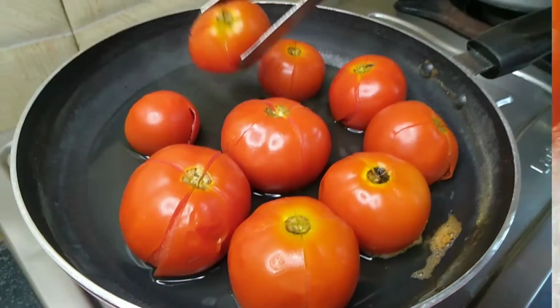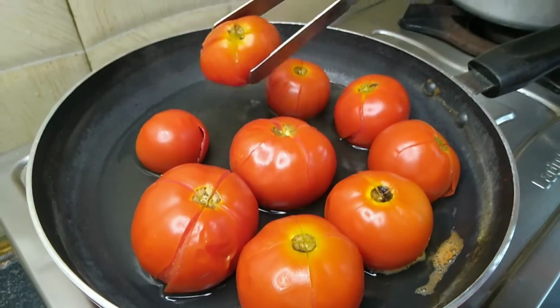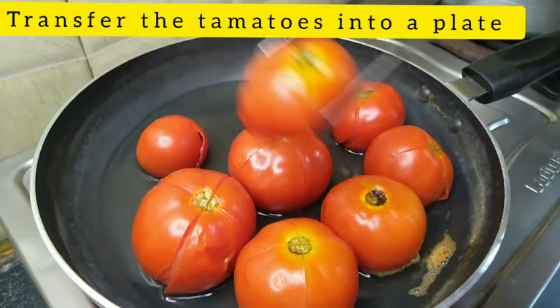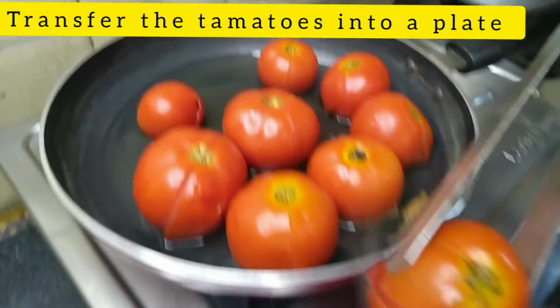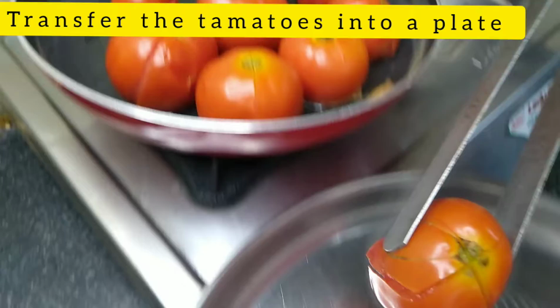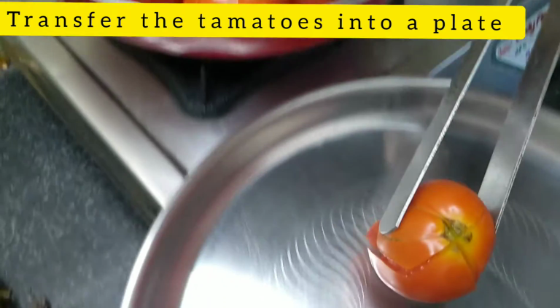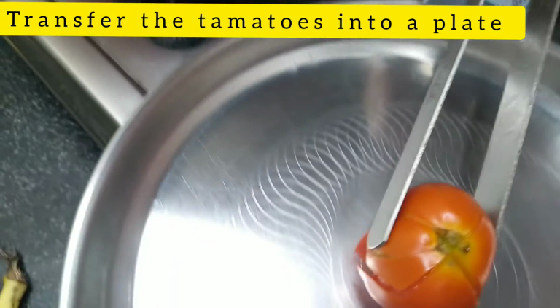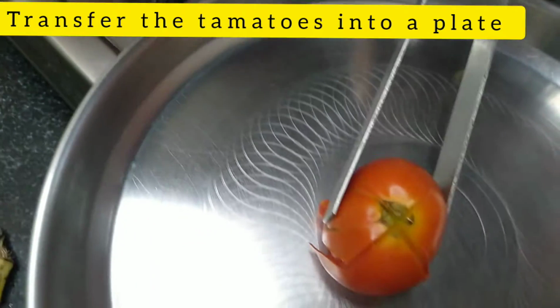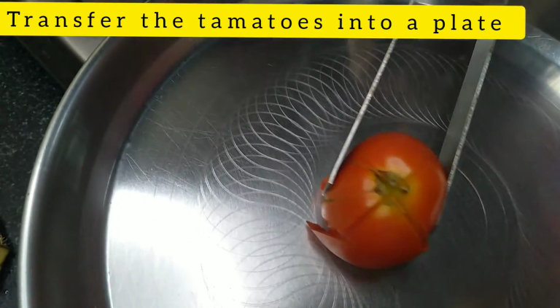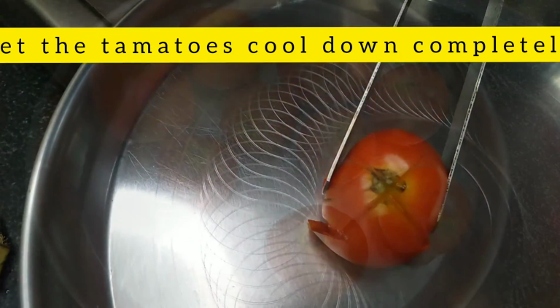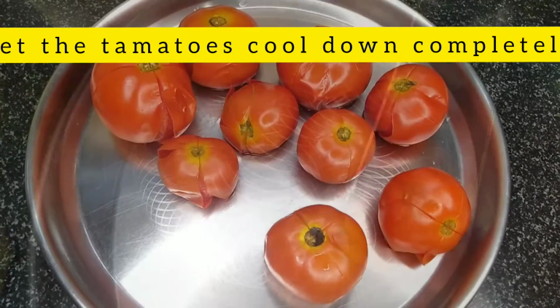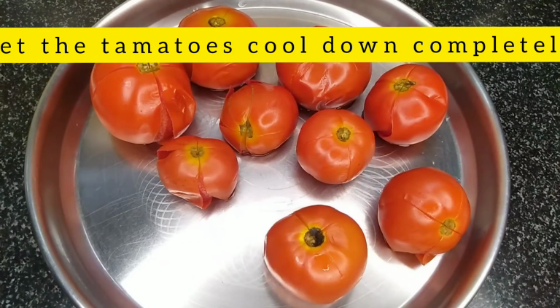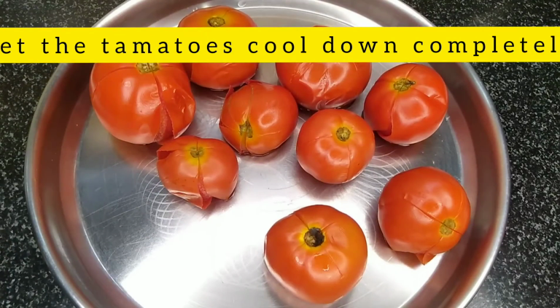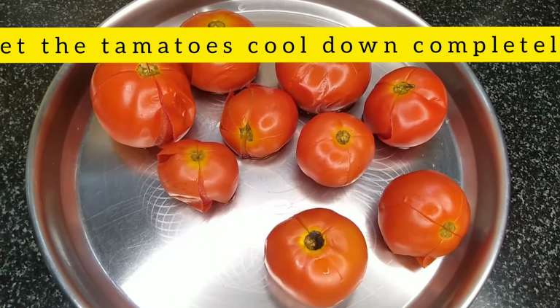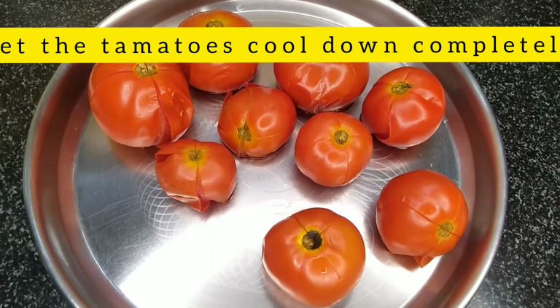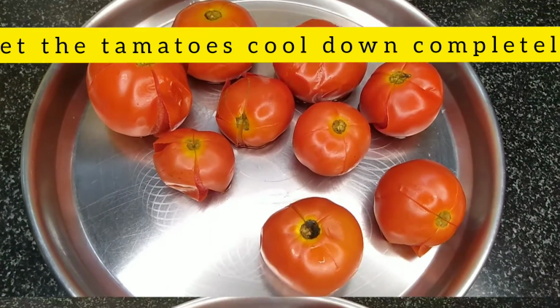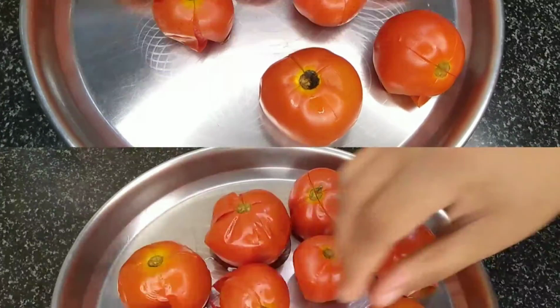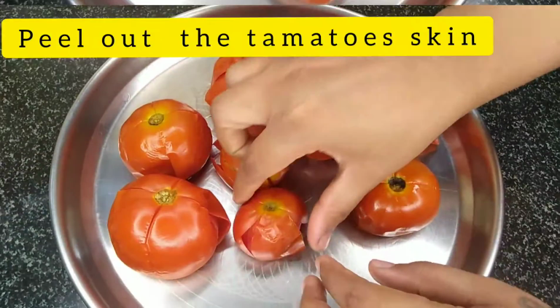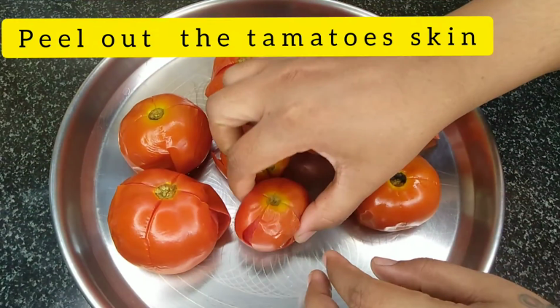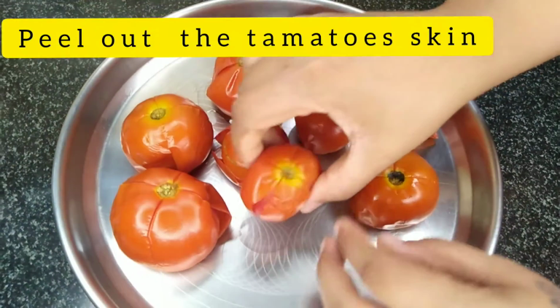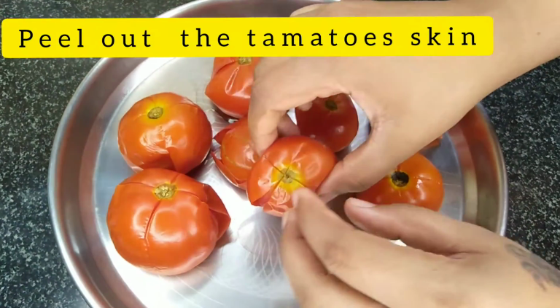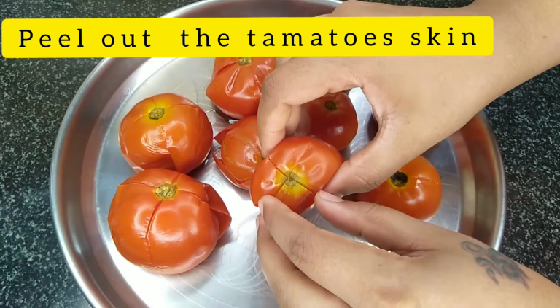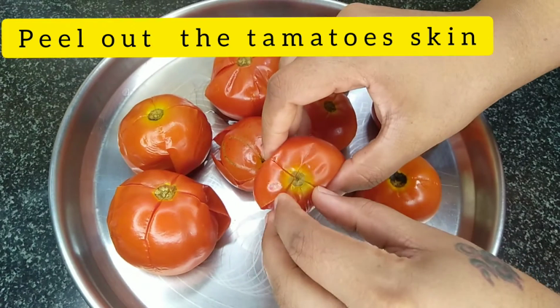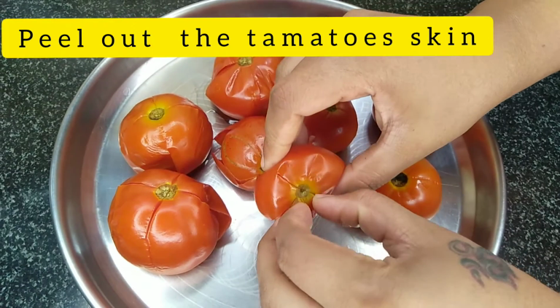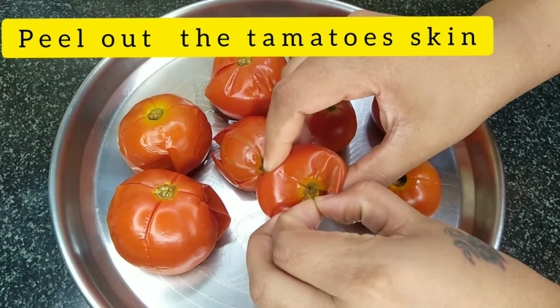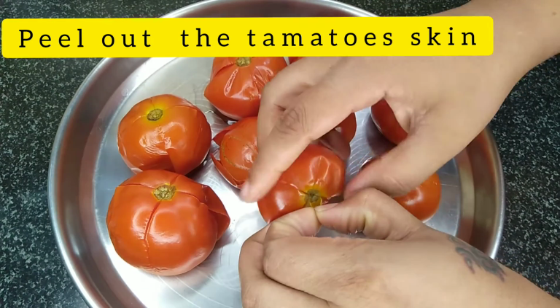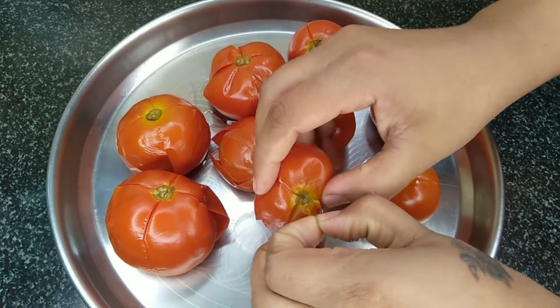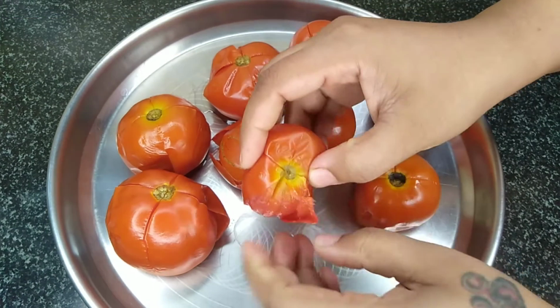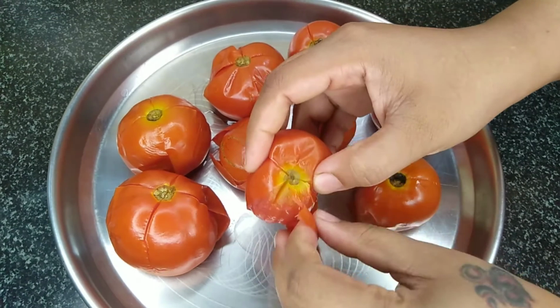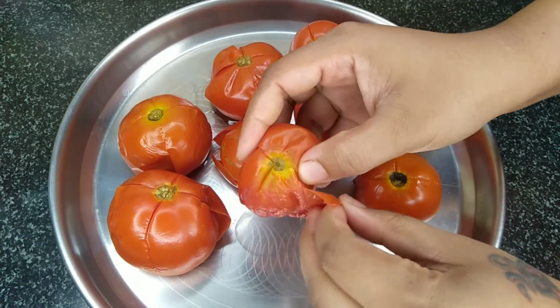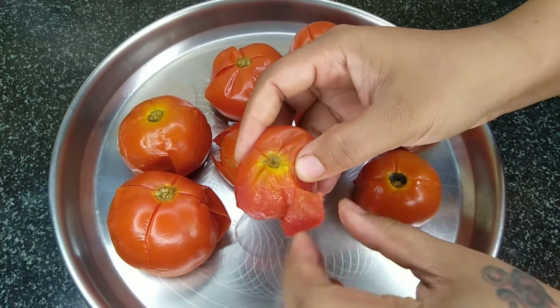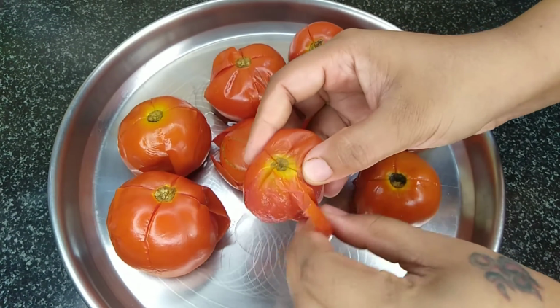I have to cook for a long time — cook for about 10 minutes. I'll cook it well.